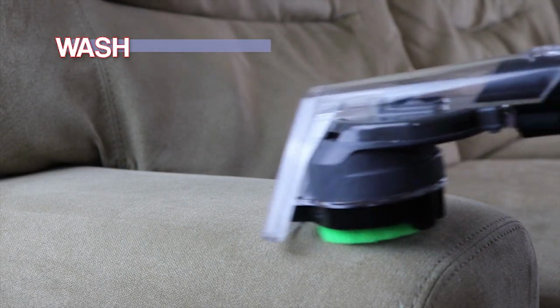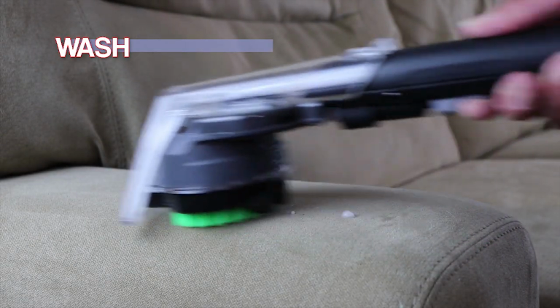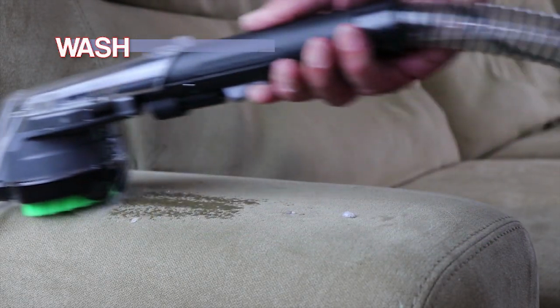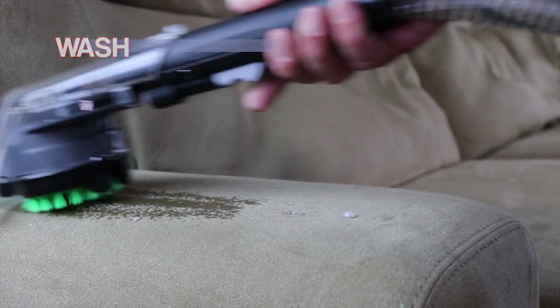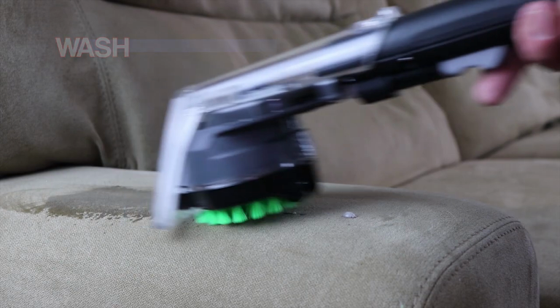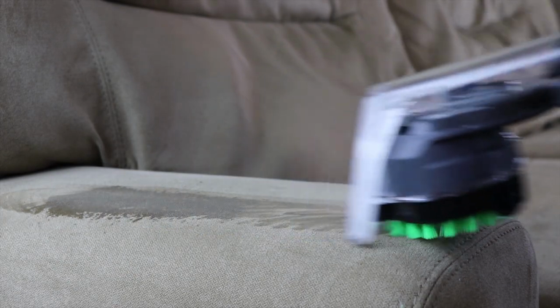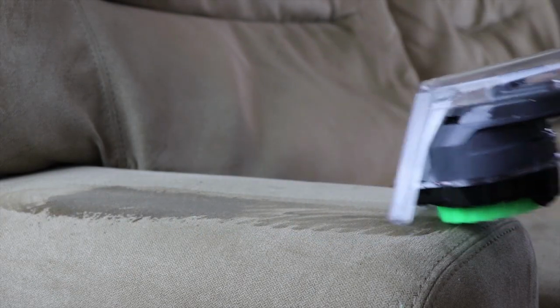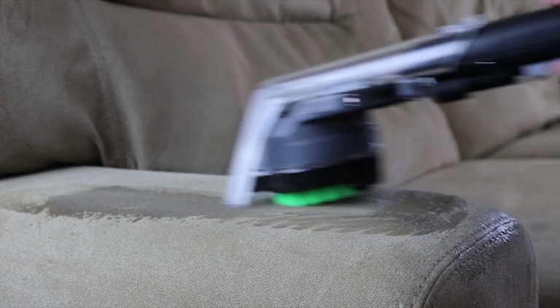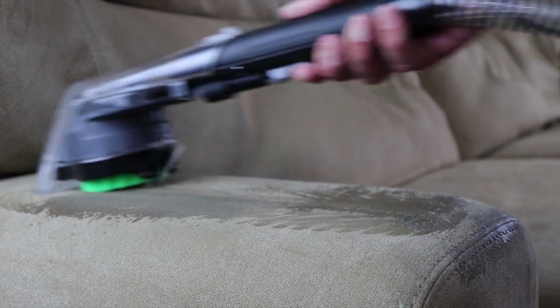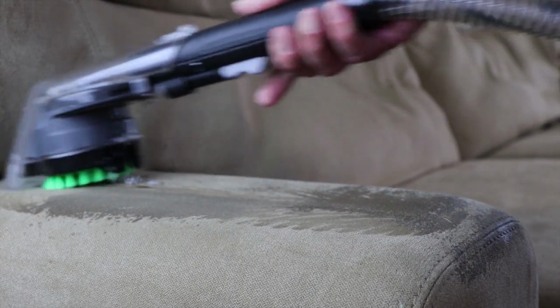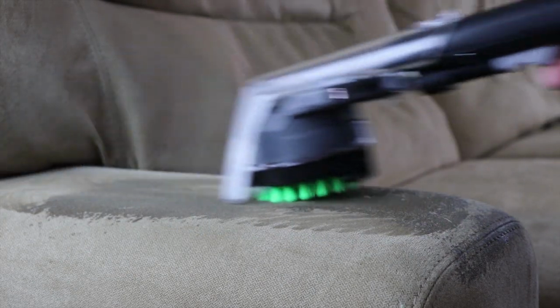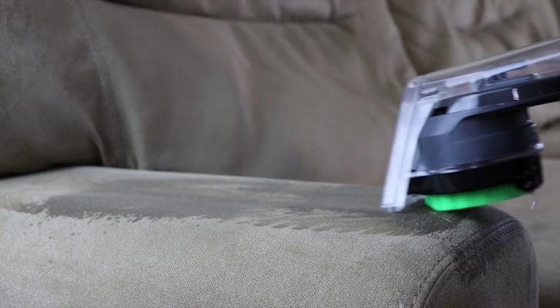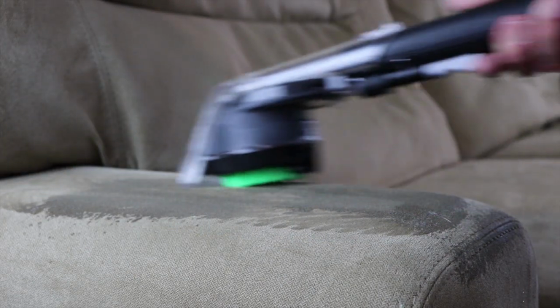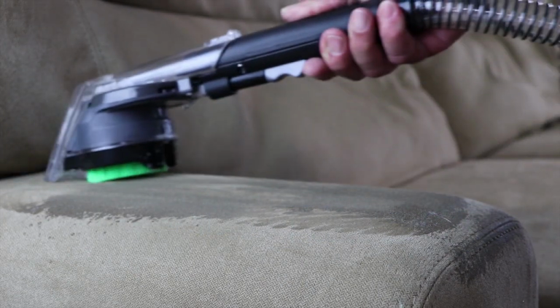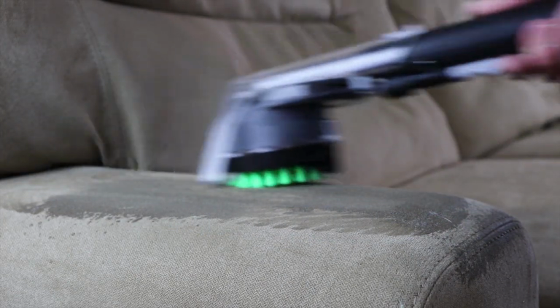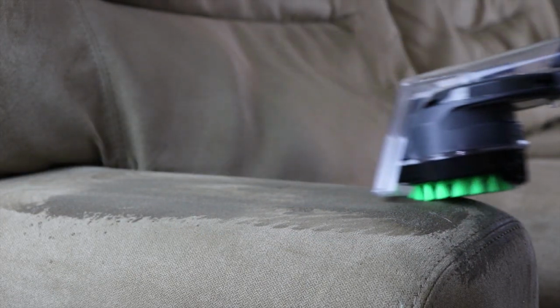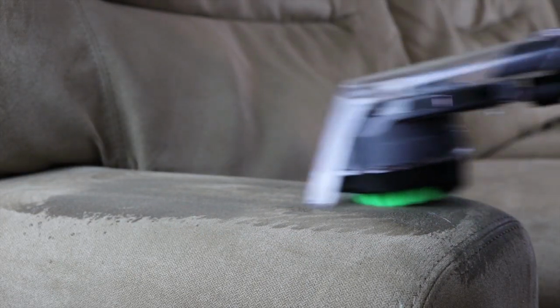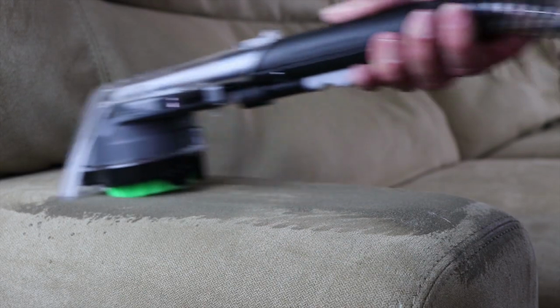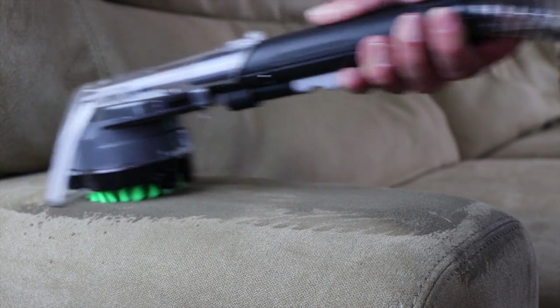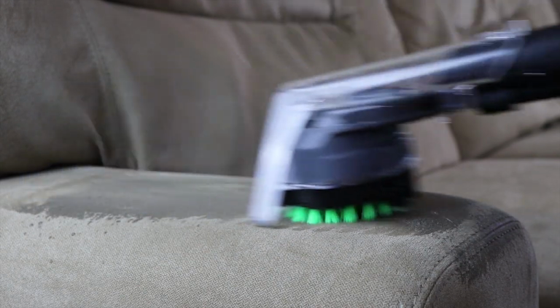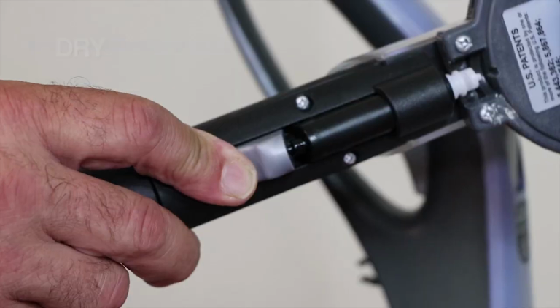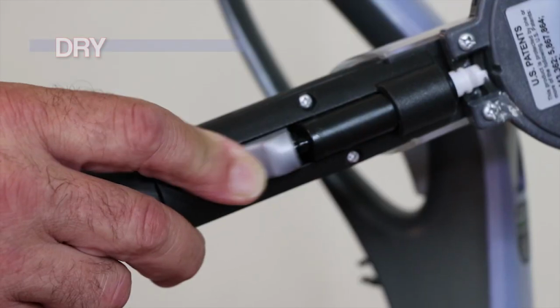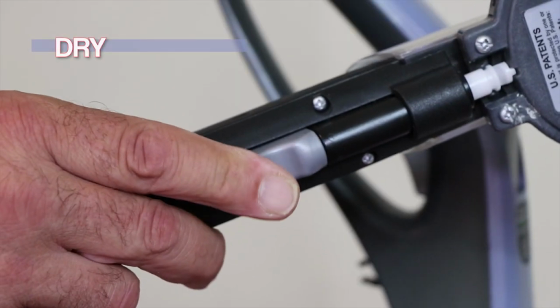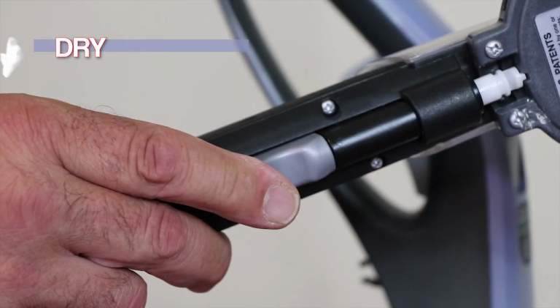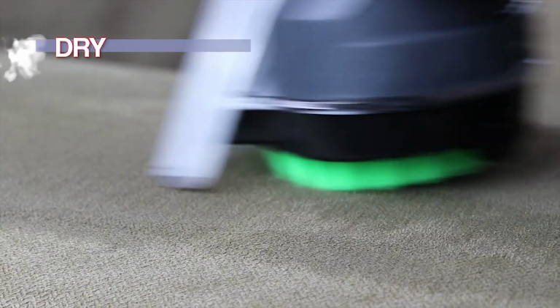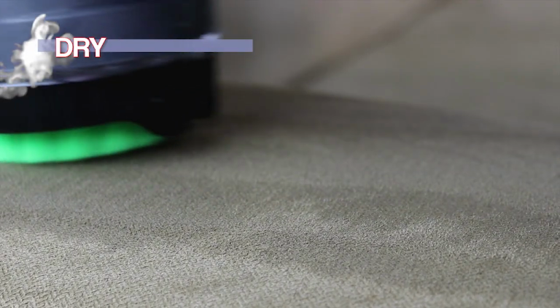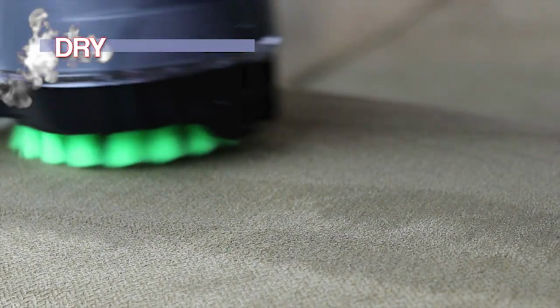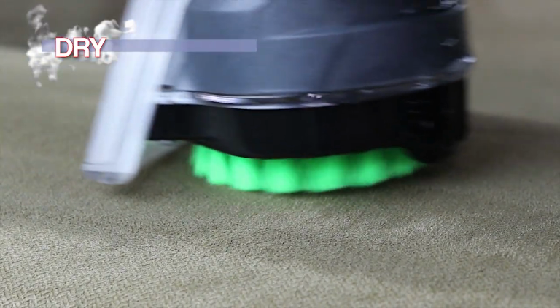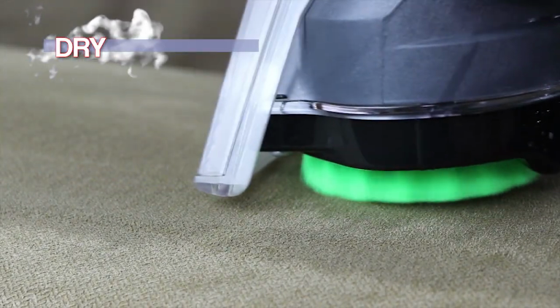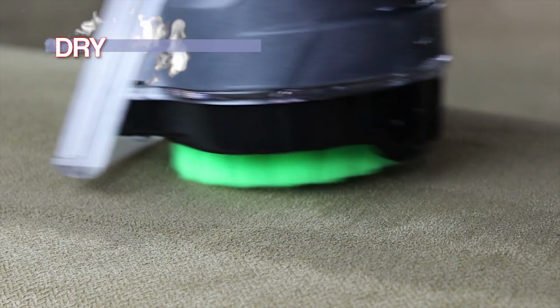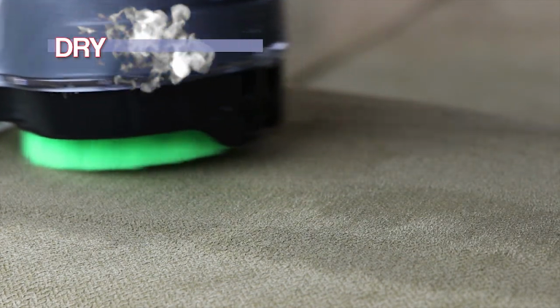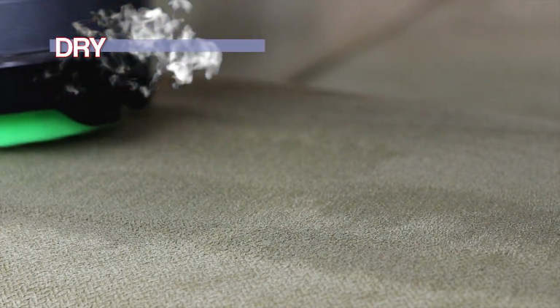Press the nozzle onto the fabric and squeeze the trigger to release the solution. Gently stroke back and forth, then release the trigger and apply dry strokes. Clean the stairs and upholstery as necessary.